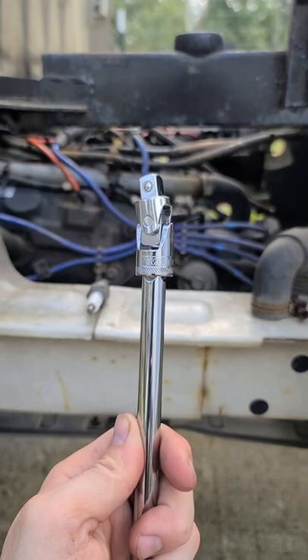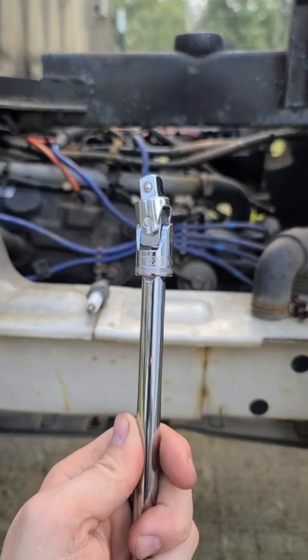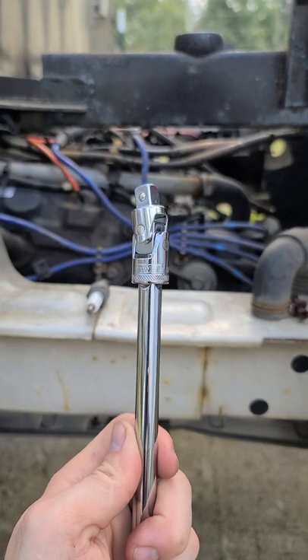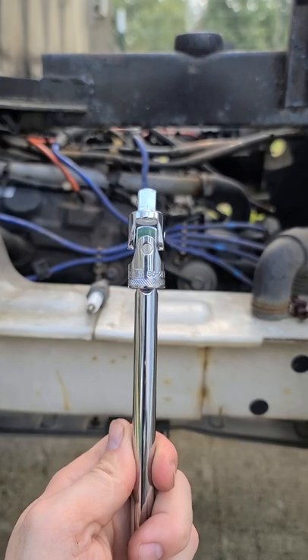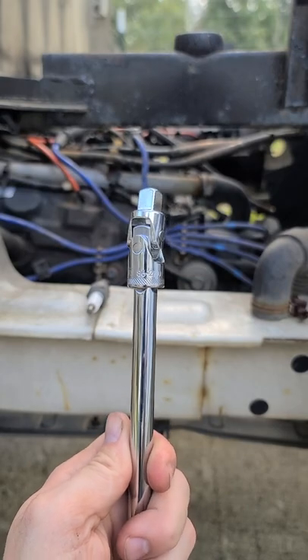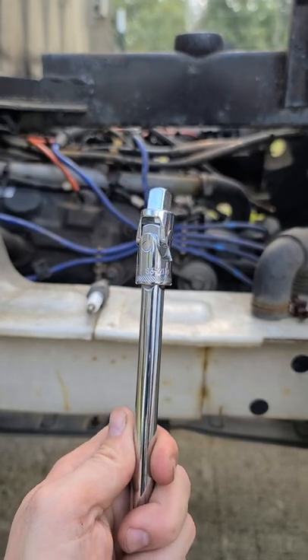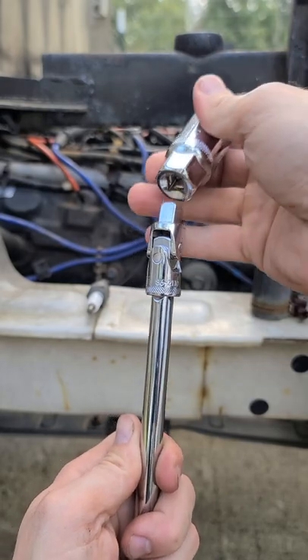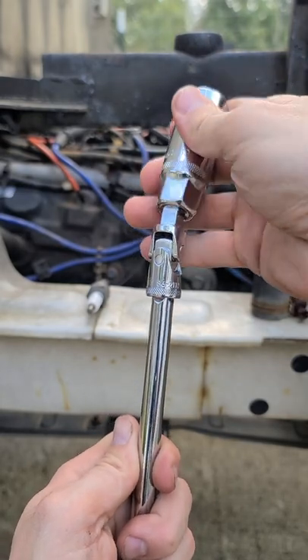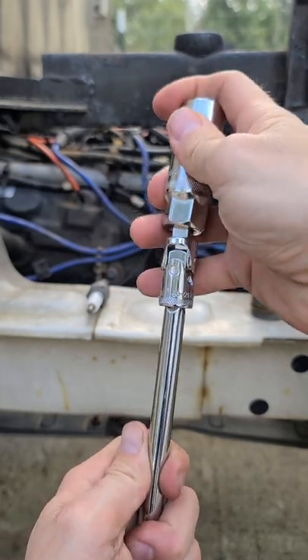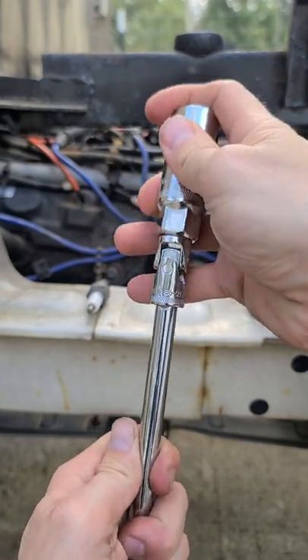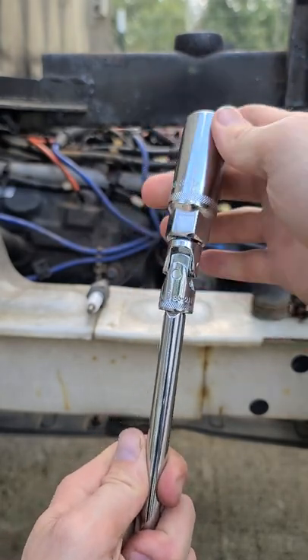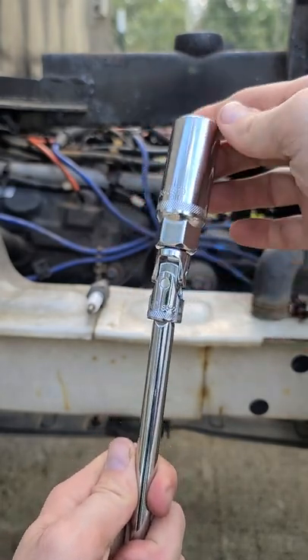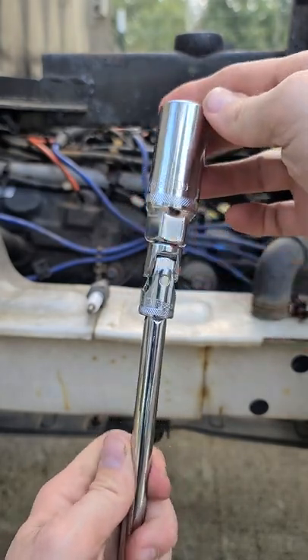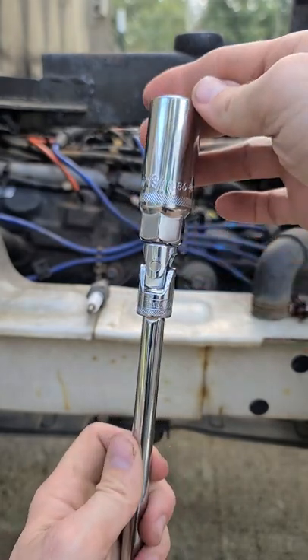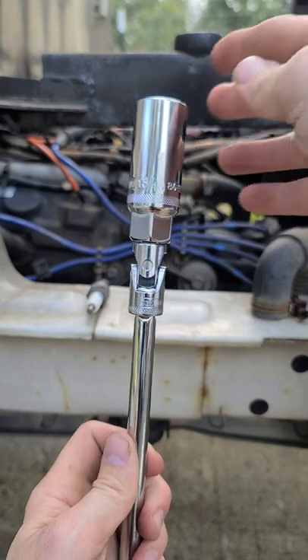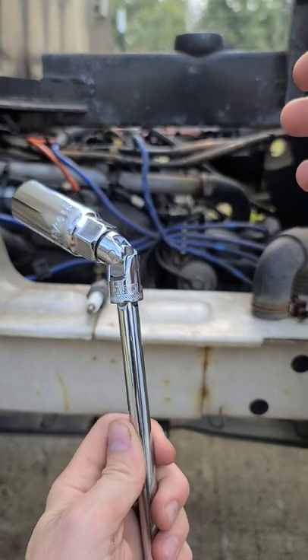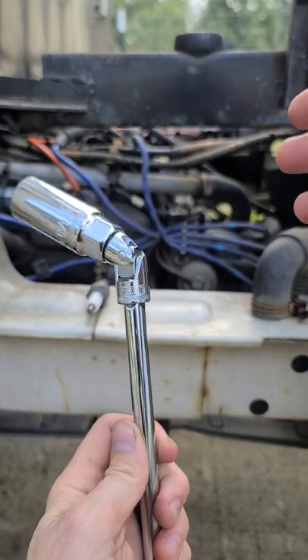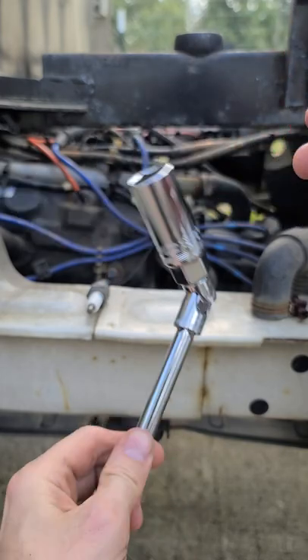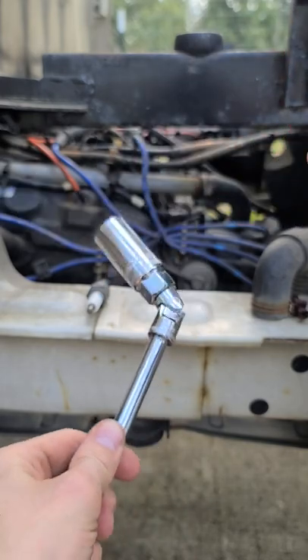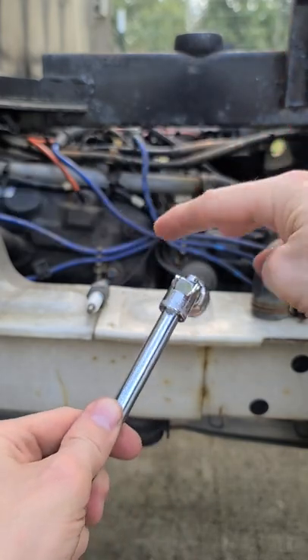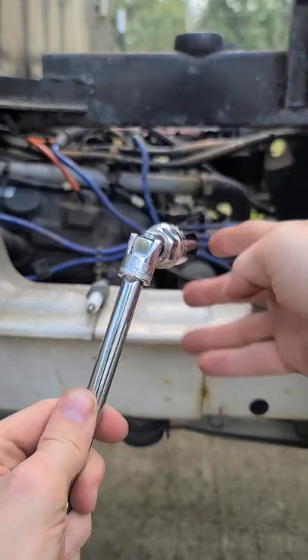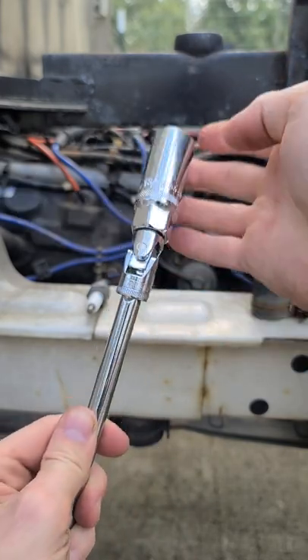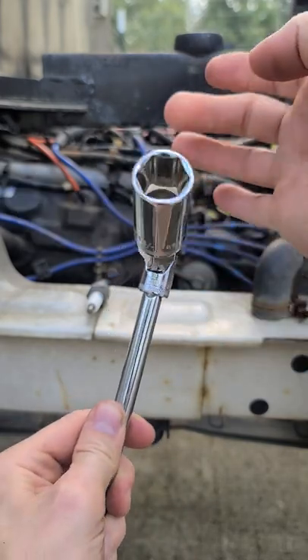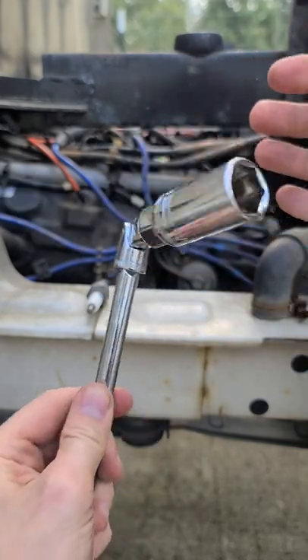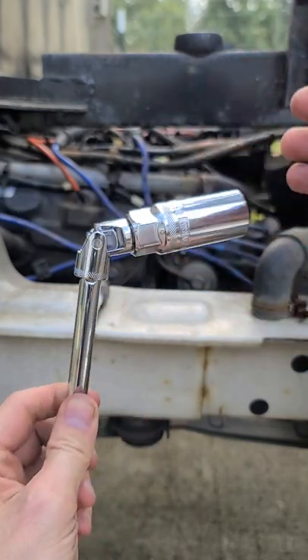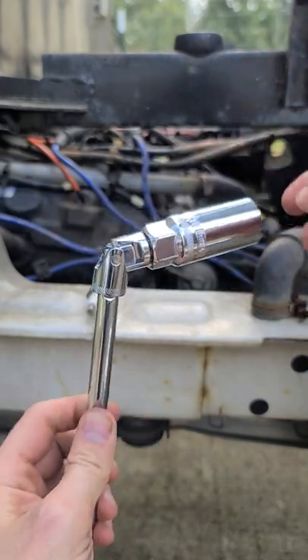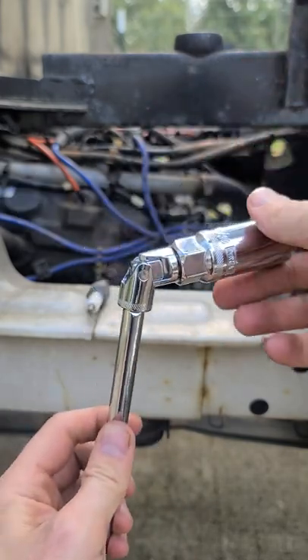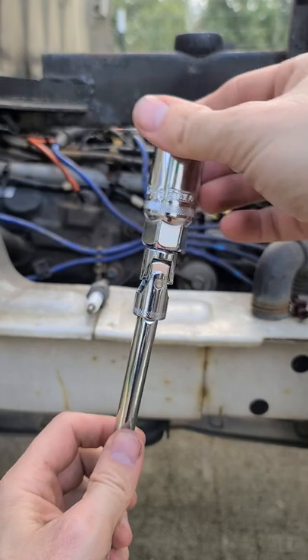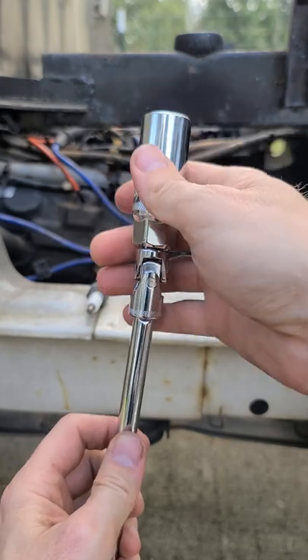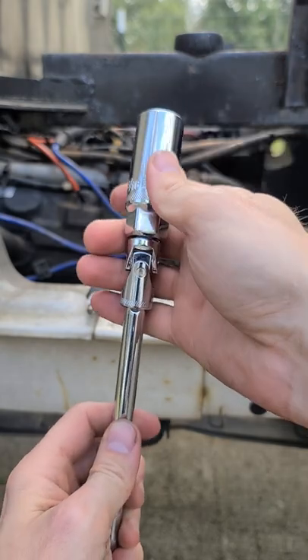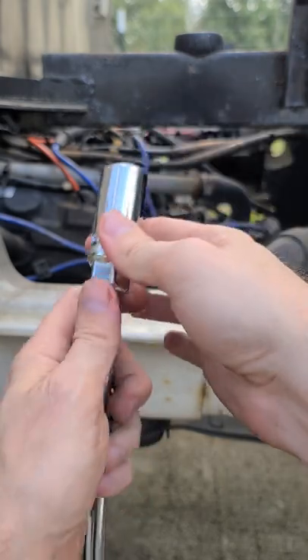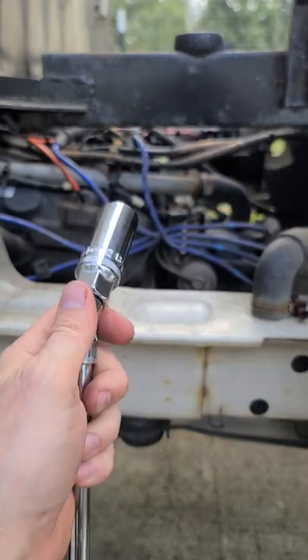The standard wobble joint is super handy — it helps you get into those tight places. But with heavier sockets, they kind of just droop. You can't really get into certain places, and that's where these come into play.